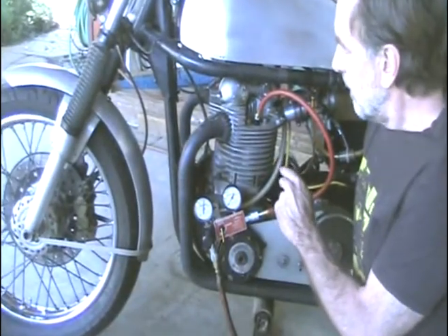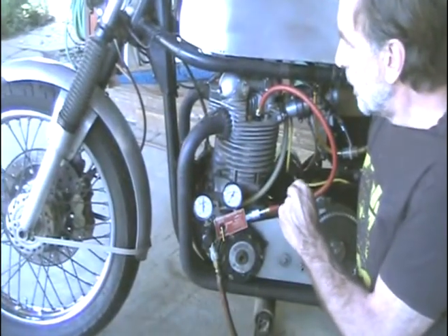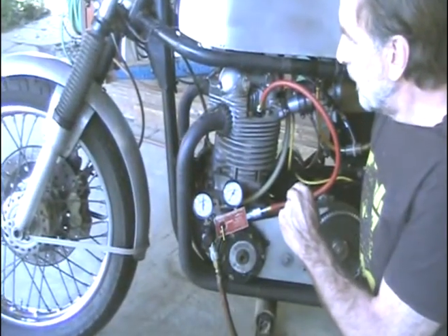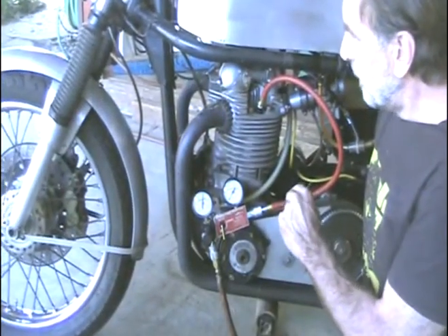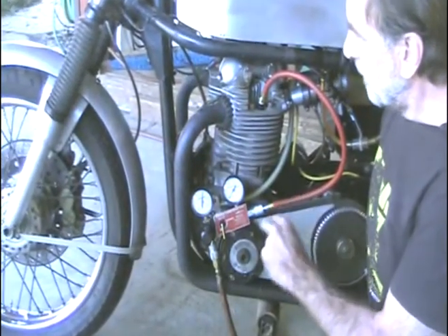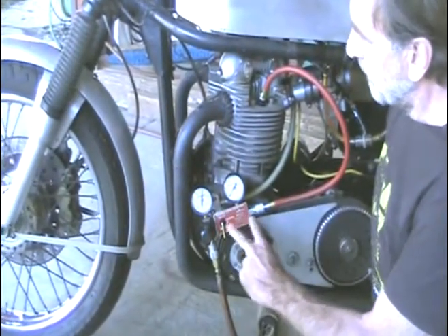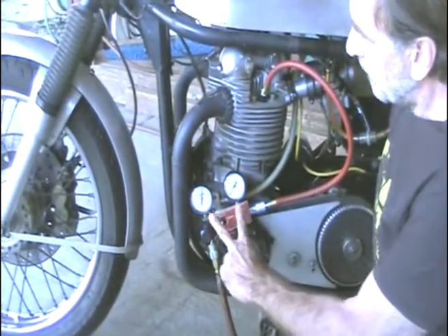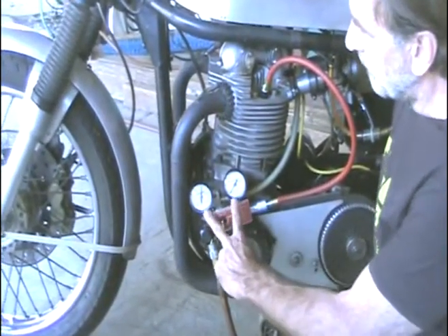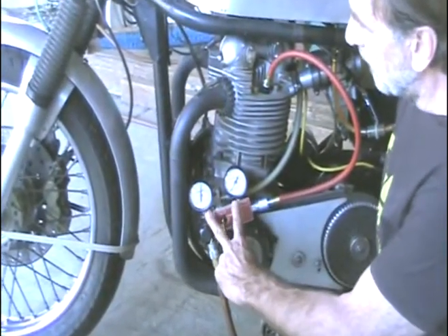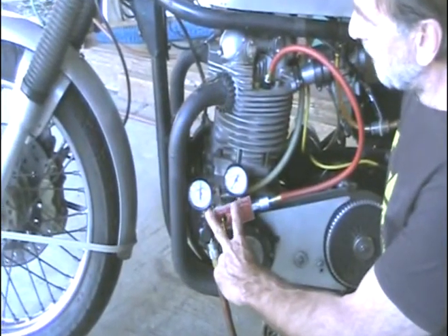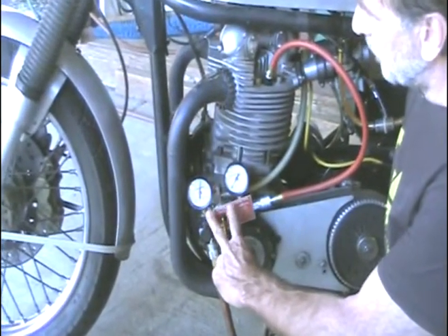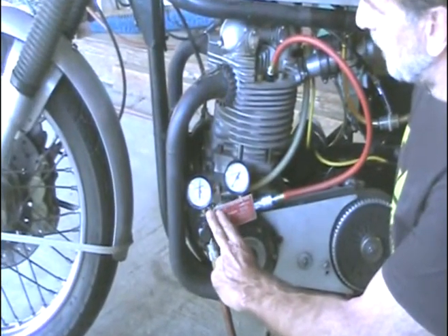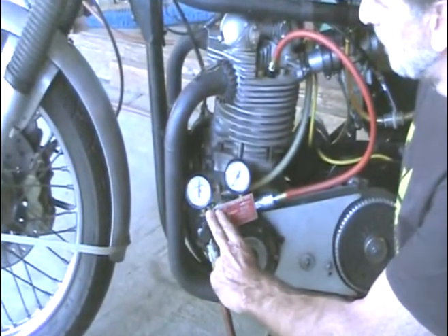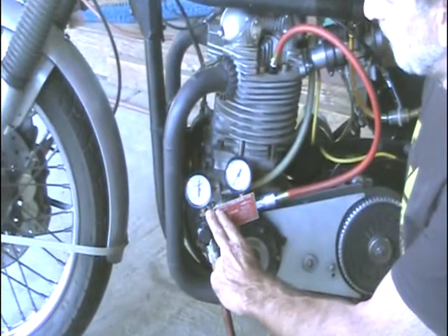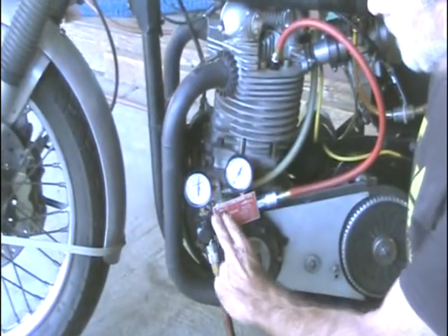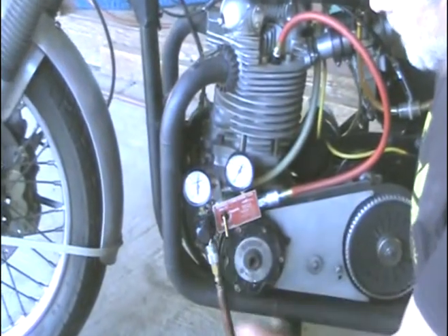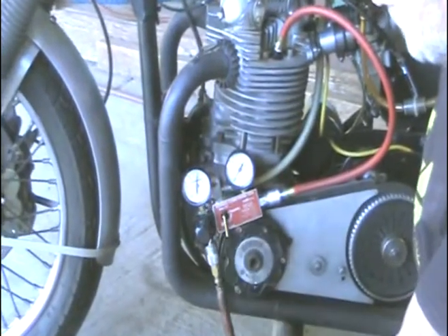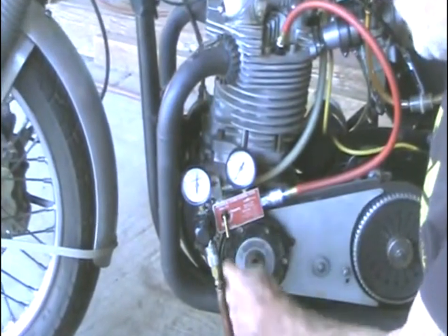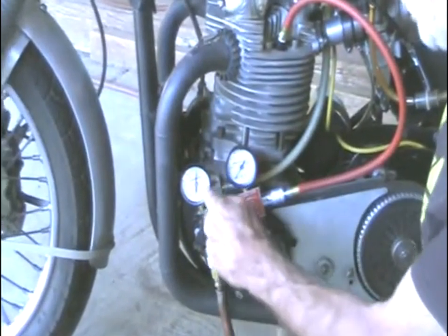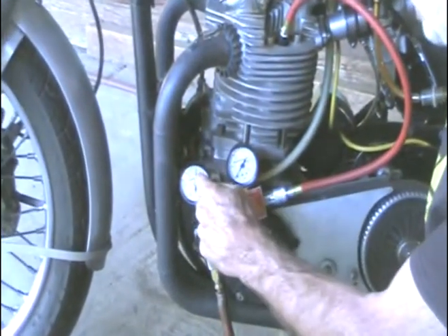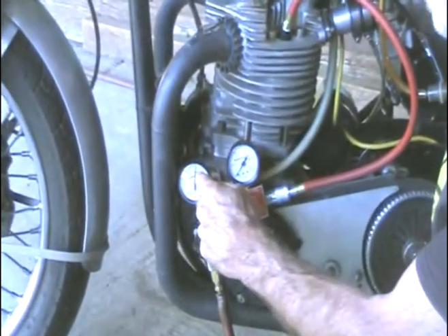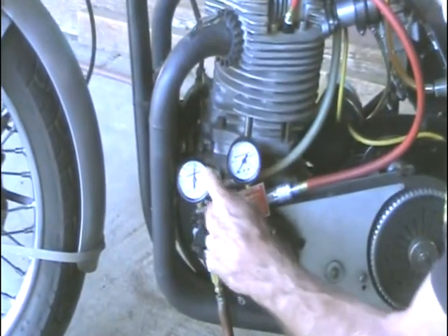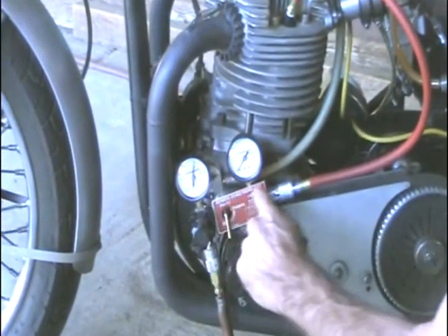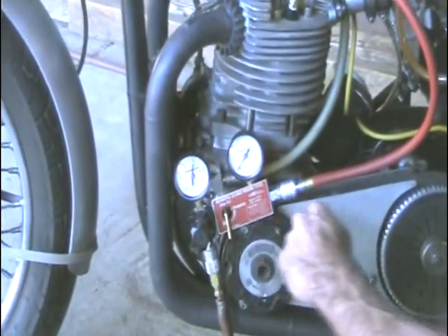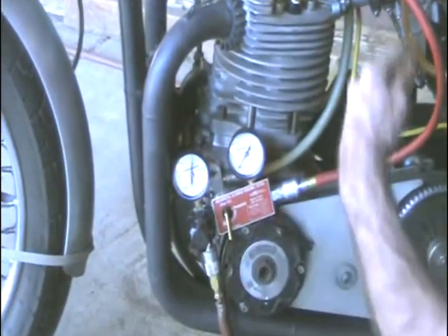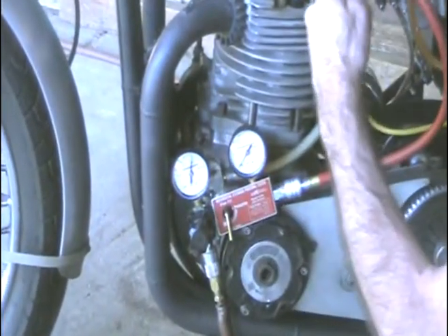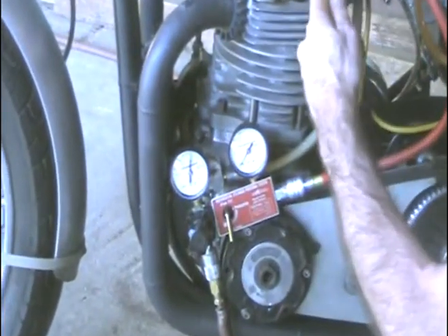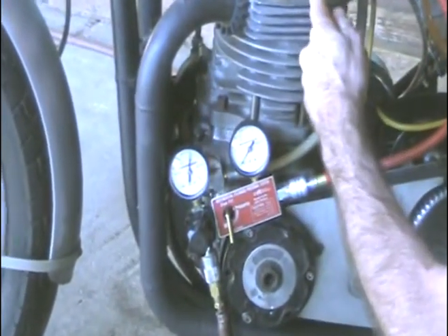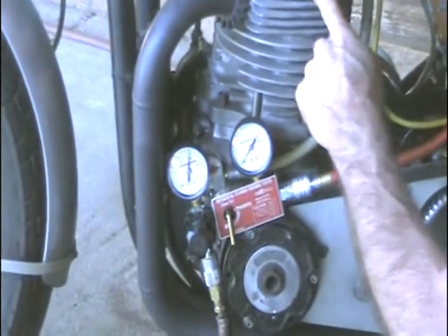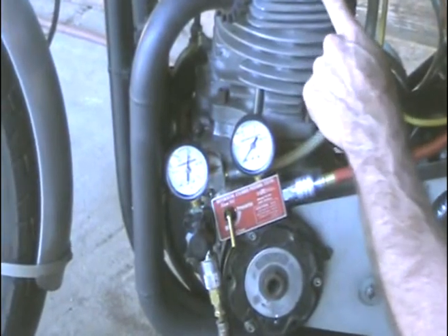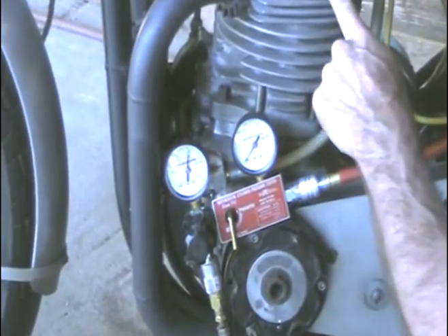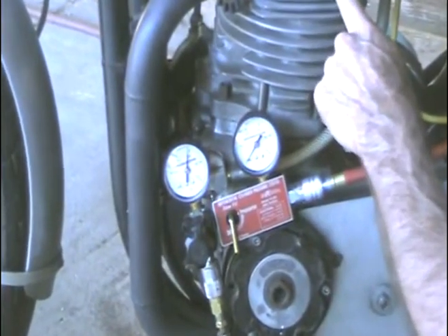We're going to do a leak down test. This is an aircraft spruce leak down tester. It's got 50 pounds of pressure going in, another line goes into the cylinder. It's at top dead center.